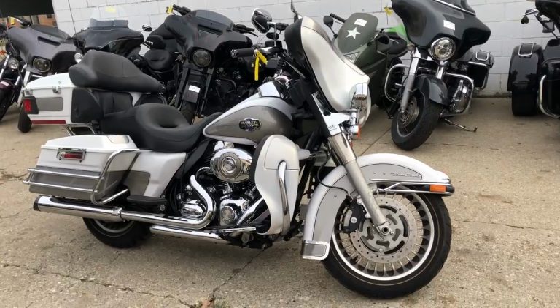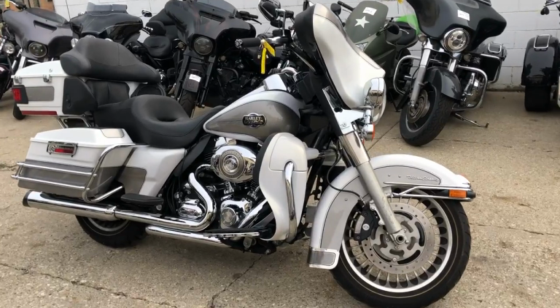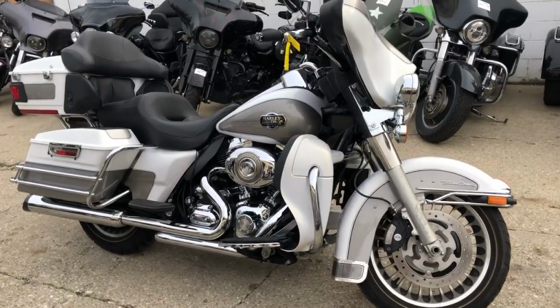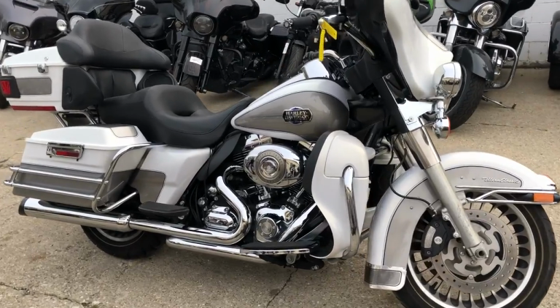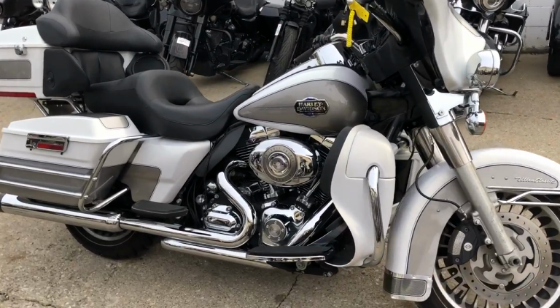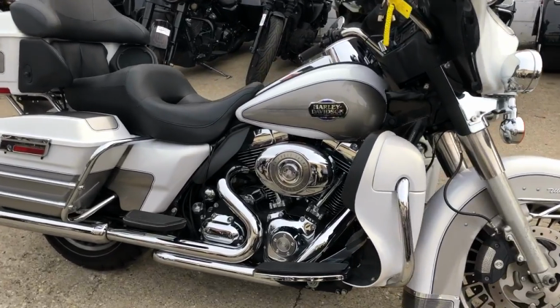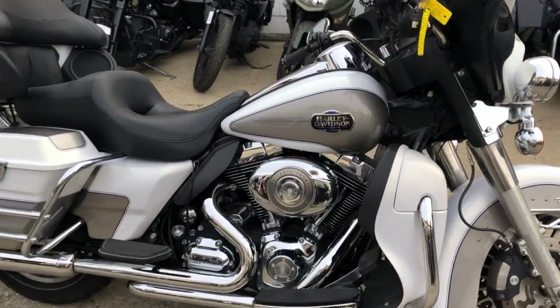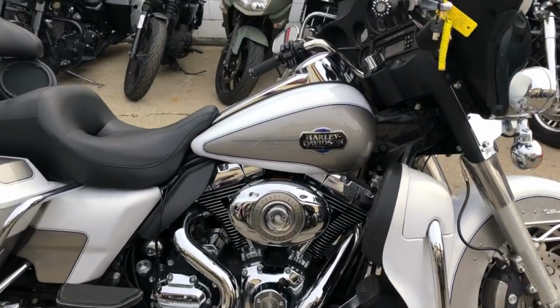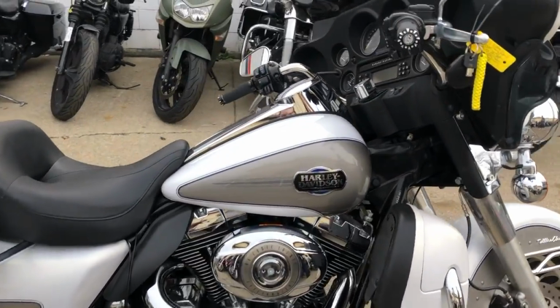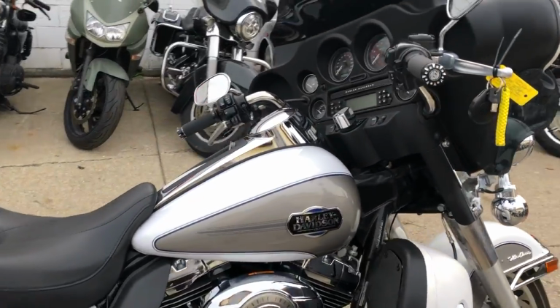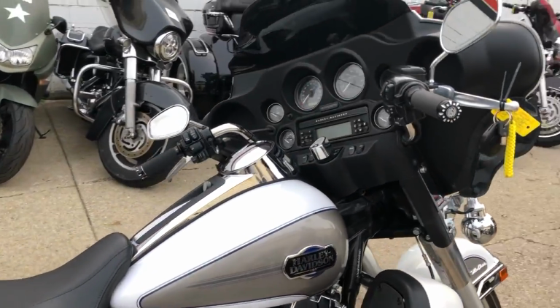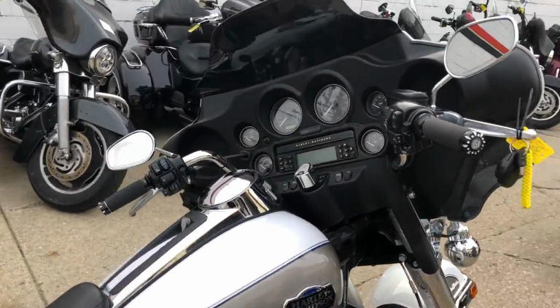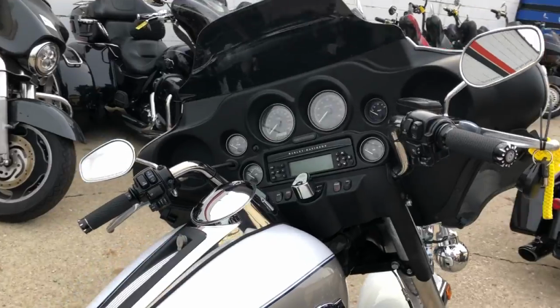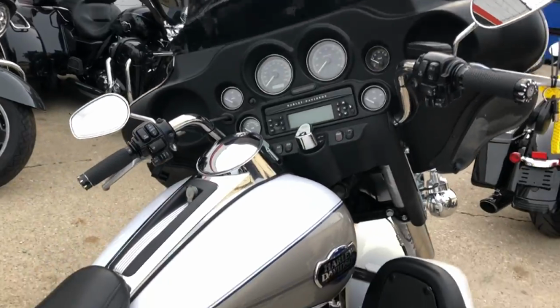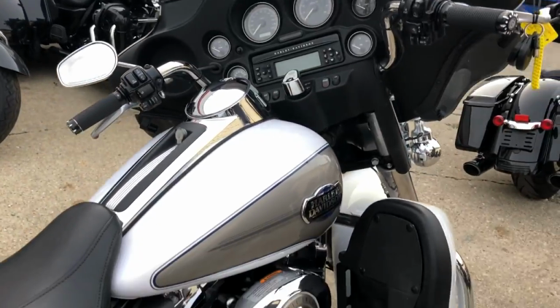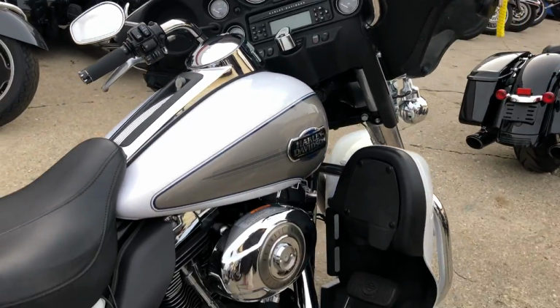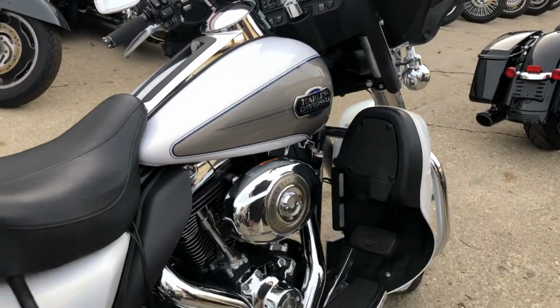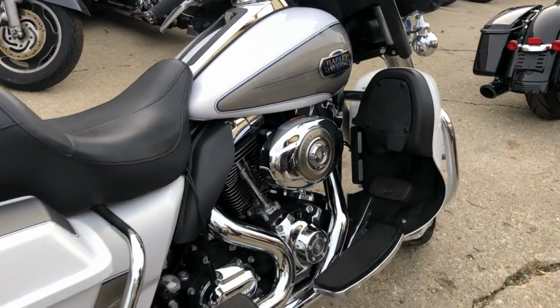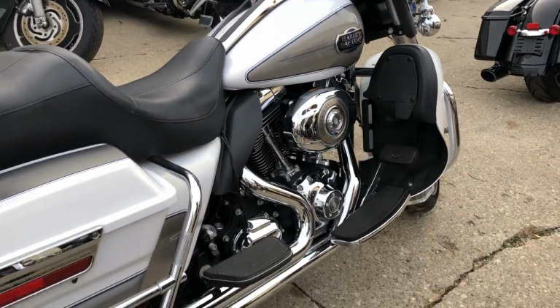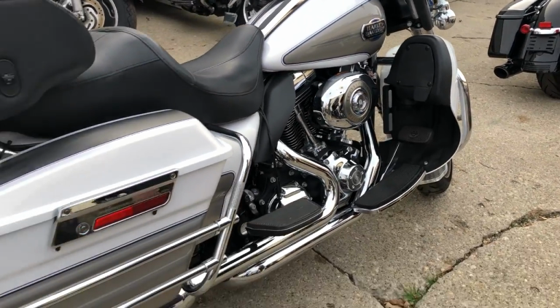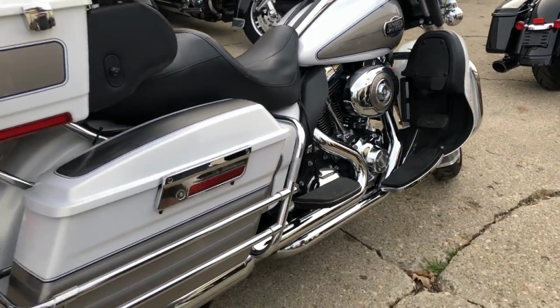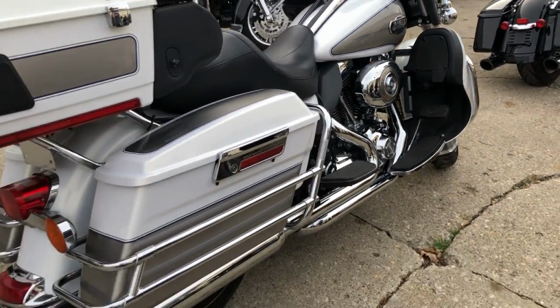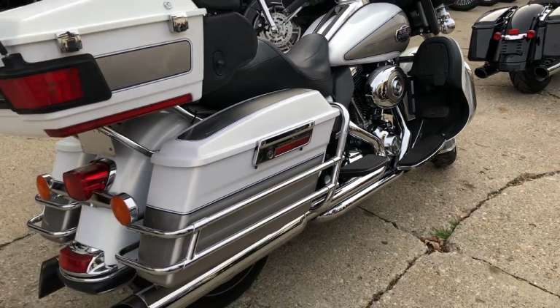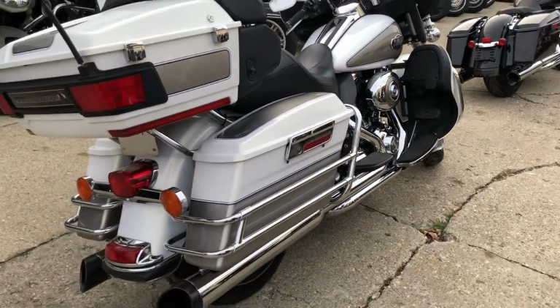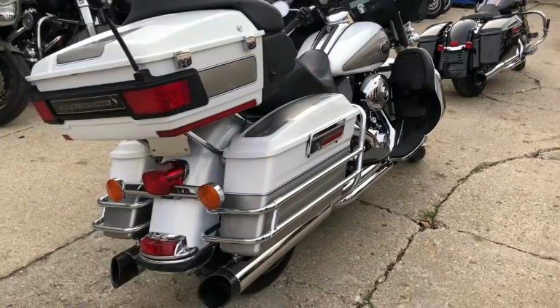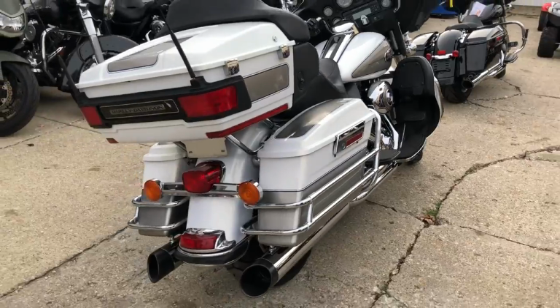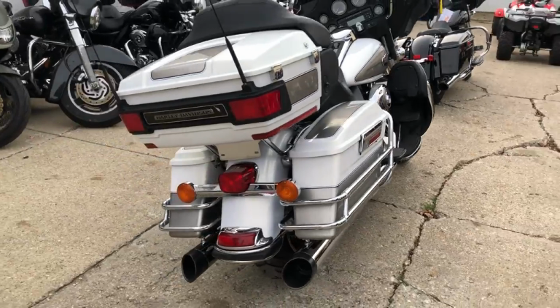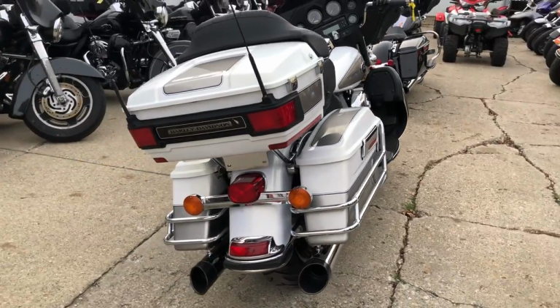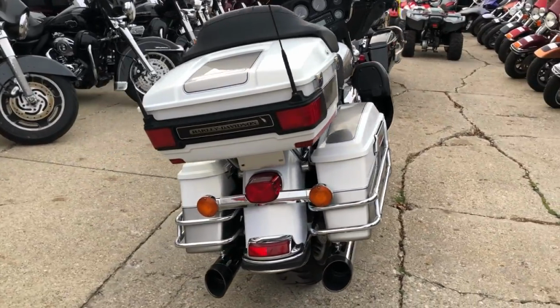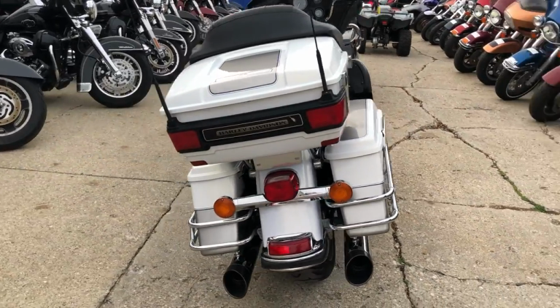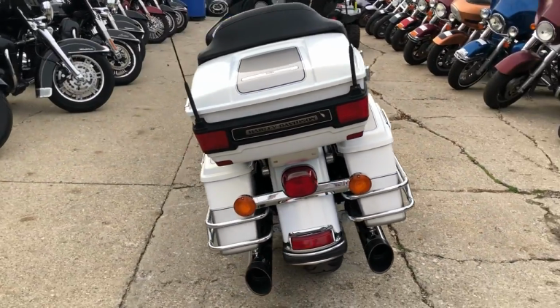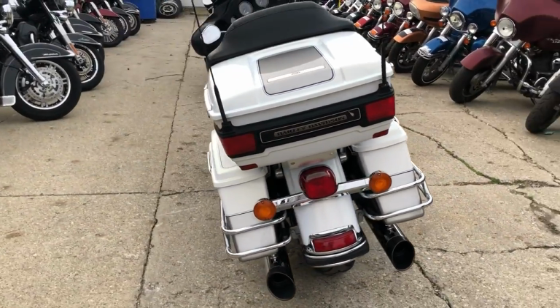ApprovalPowersports.com here doing some videos on some bikes that just came in. Another one — 2009 Ultra Classic, only 8,508 miles on this one. You got that white gold pewter color, that's not easy to come by.